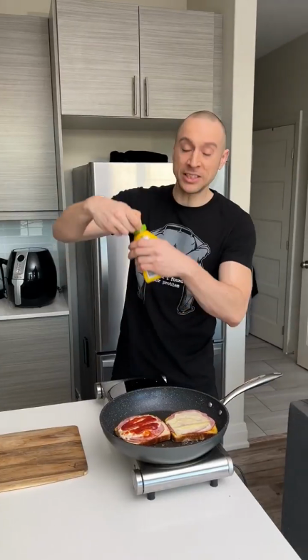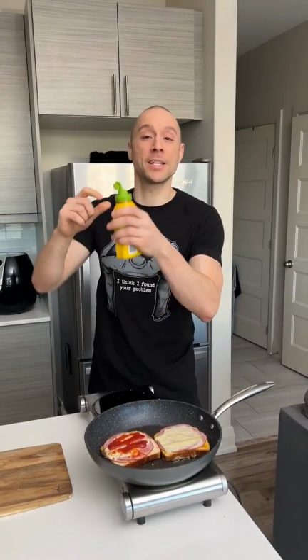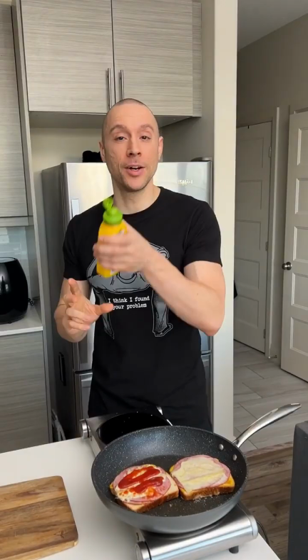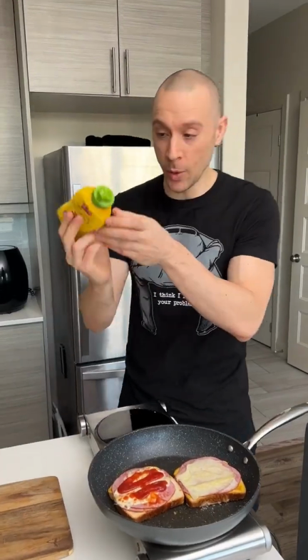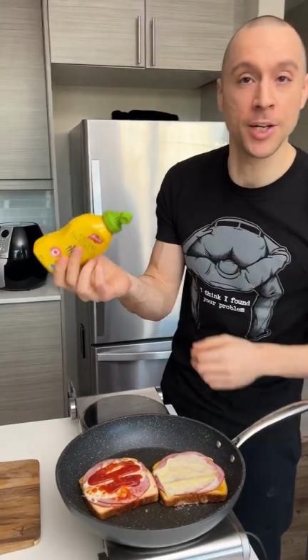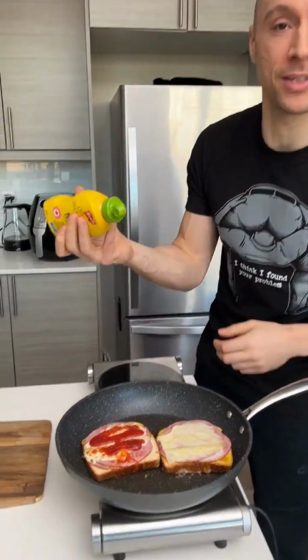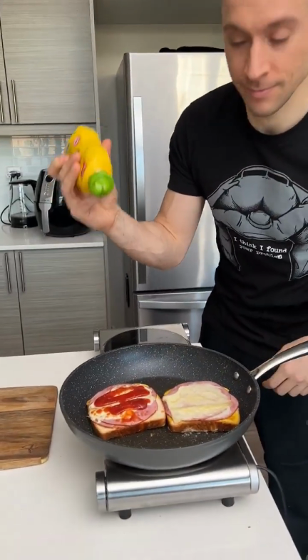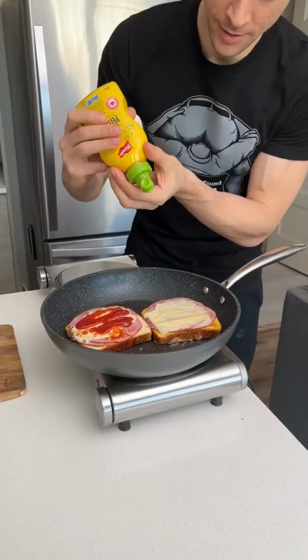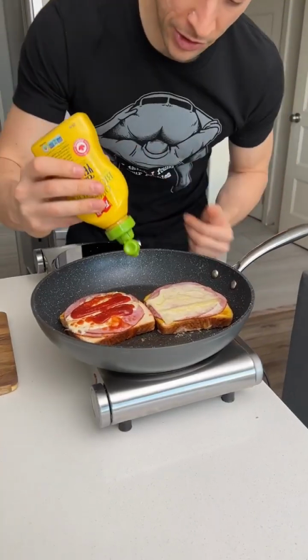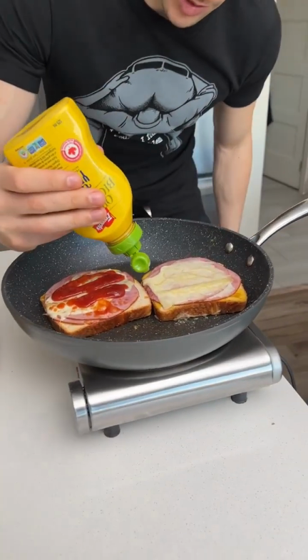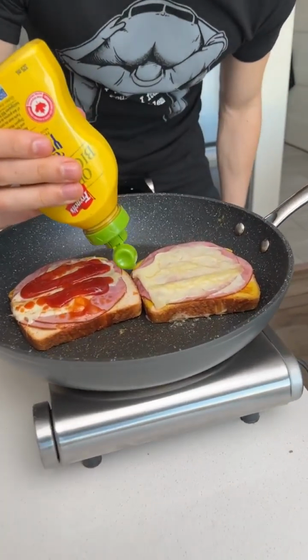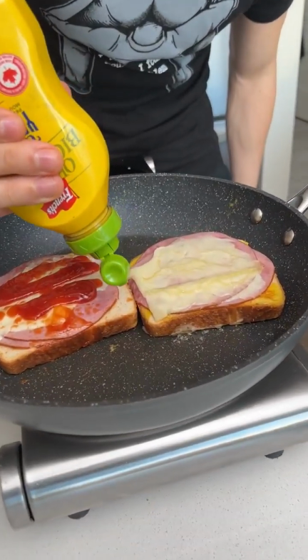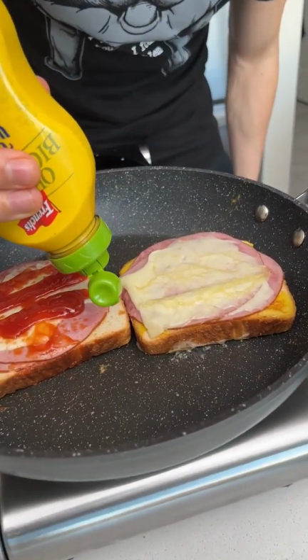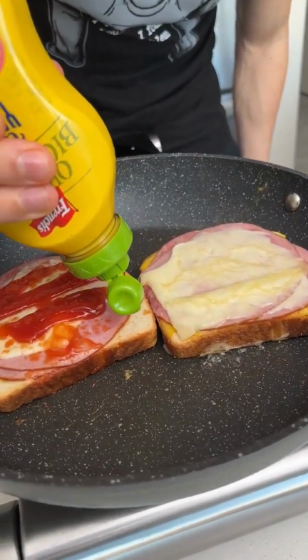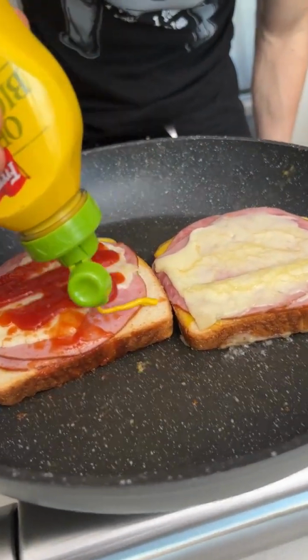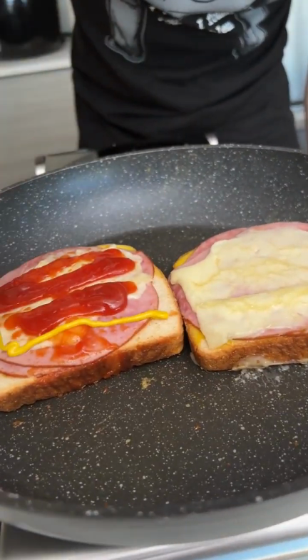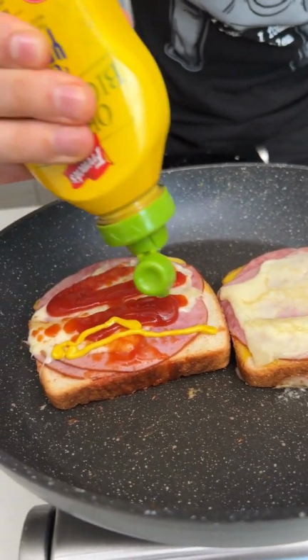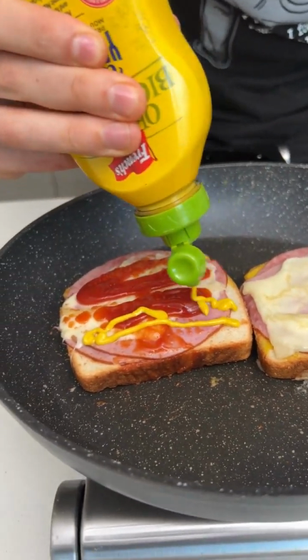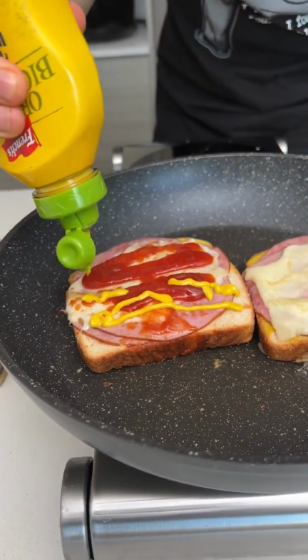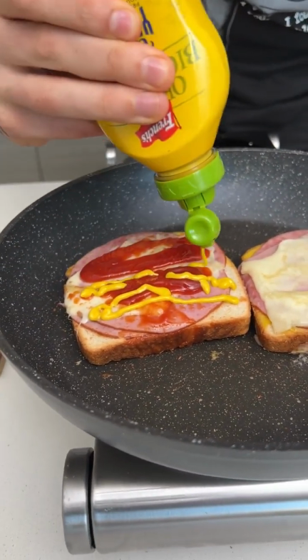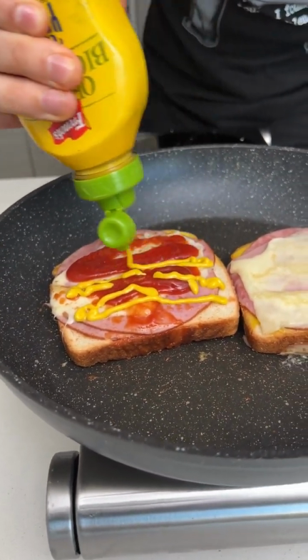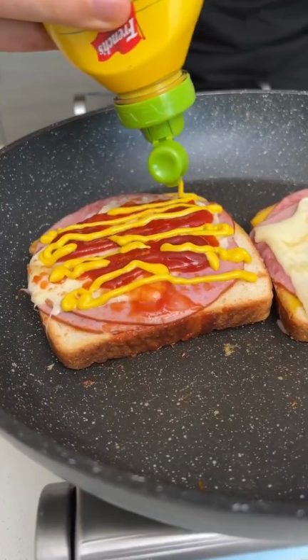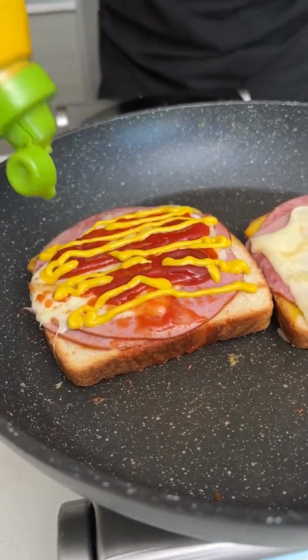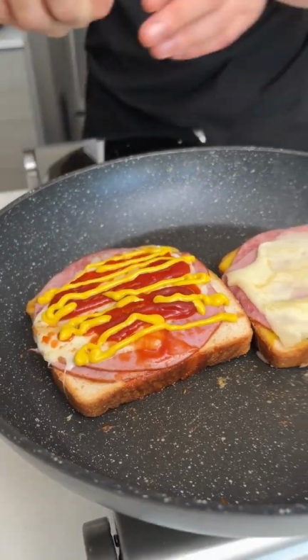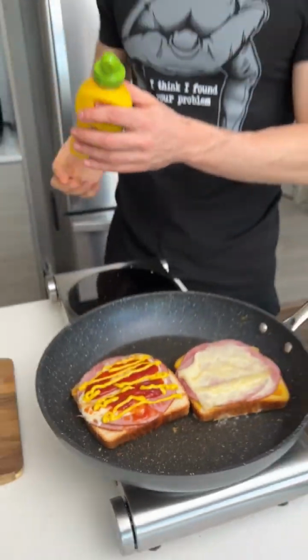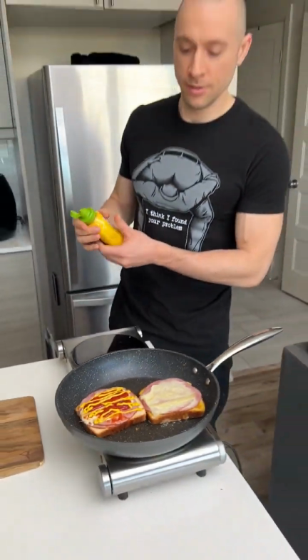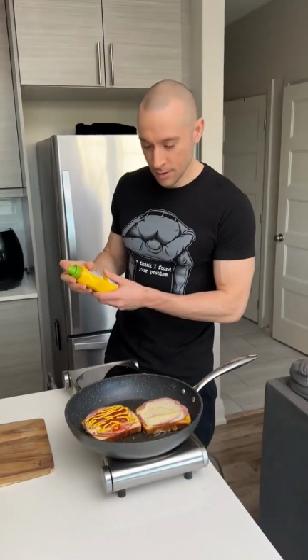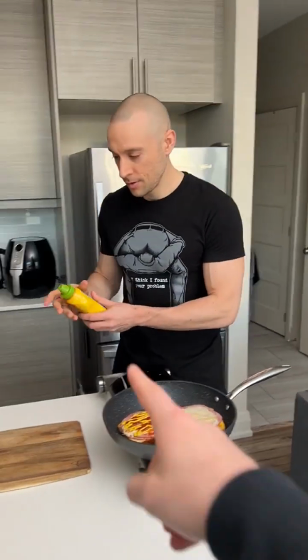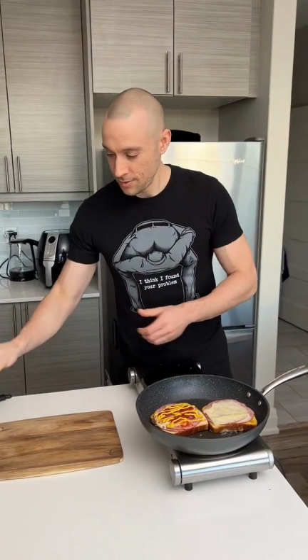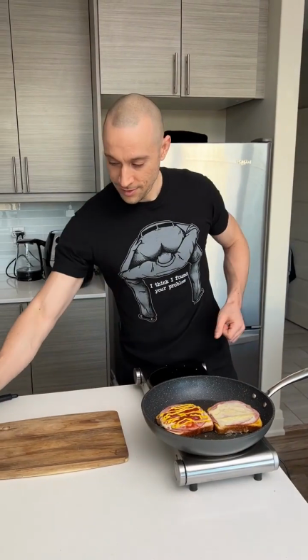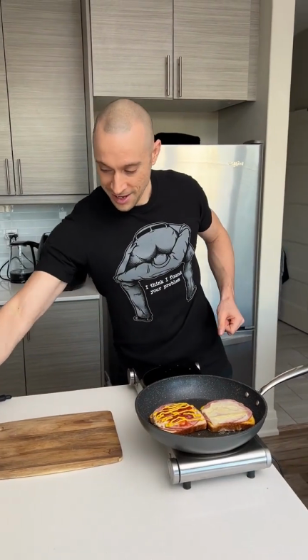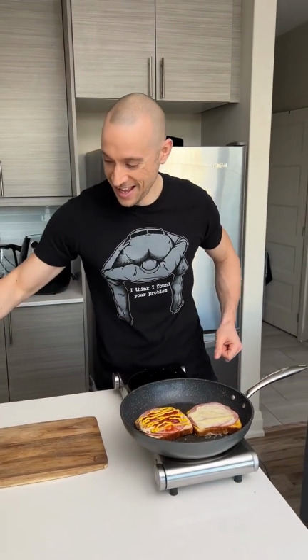Mustard has it right though — it's always easier with mustard. So much easier. Watch how perfectly that's going to come out. See? Way better than the ketchup, that's for sure. They must have heard our complaints and fixed the bottle.